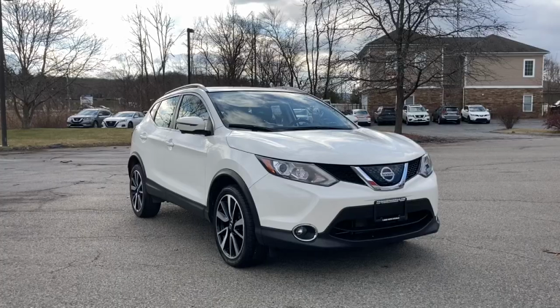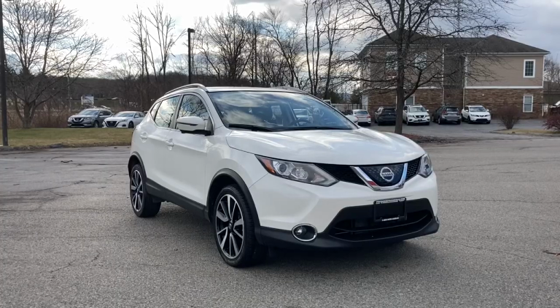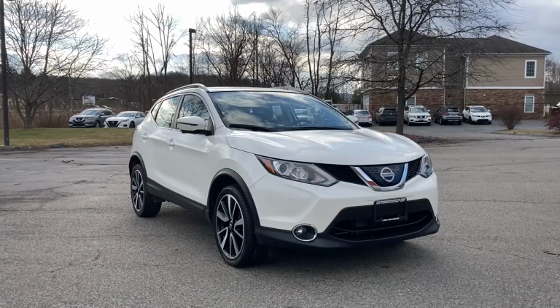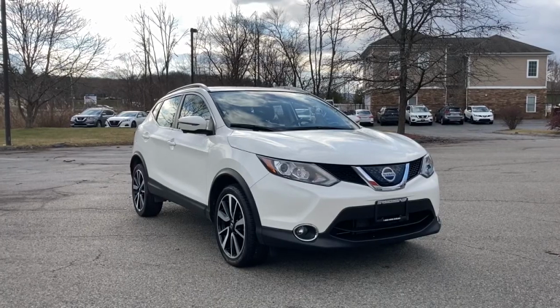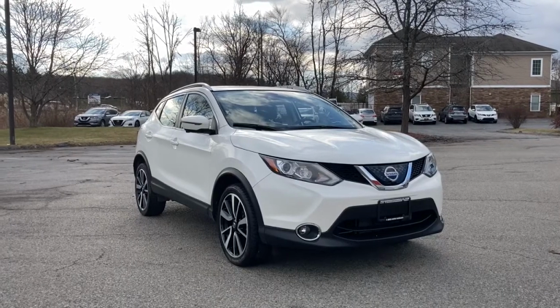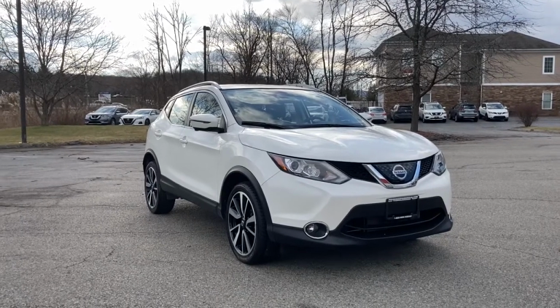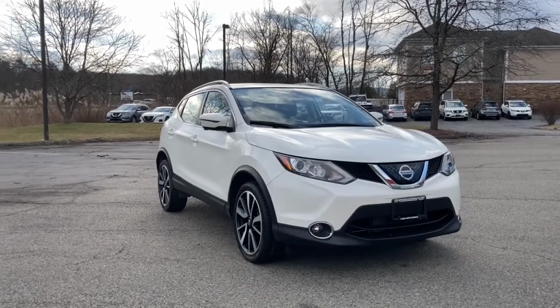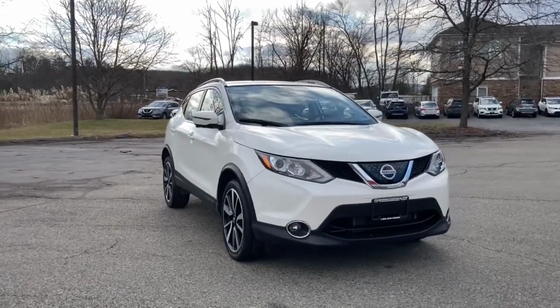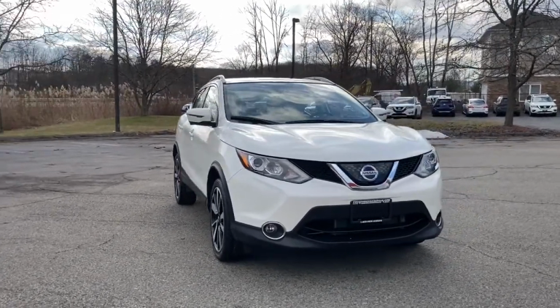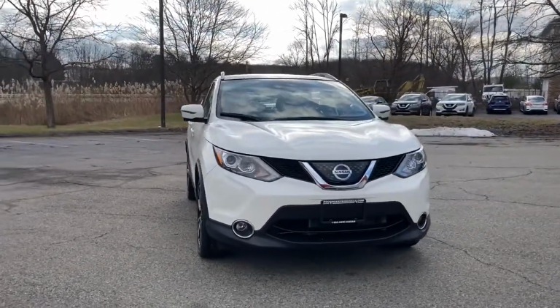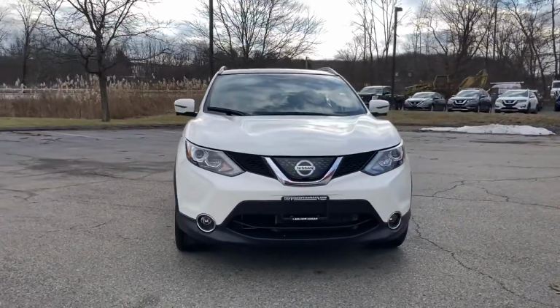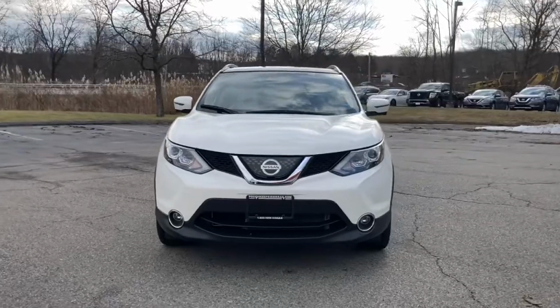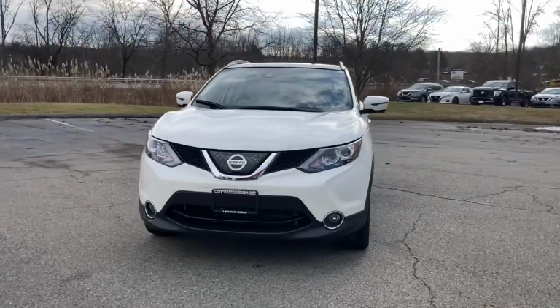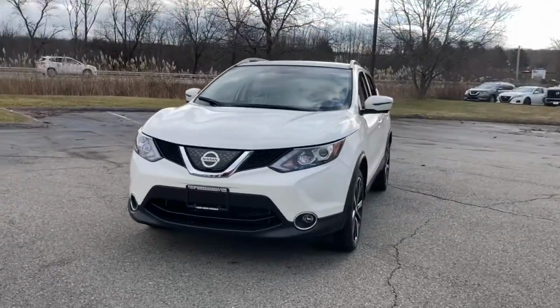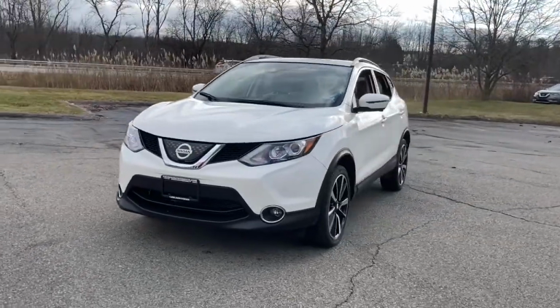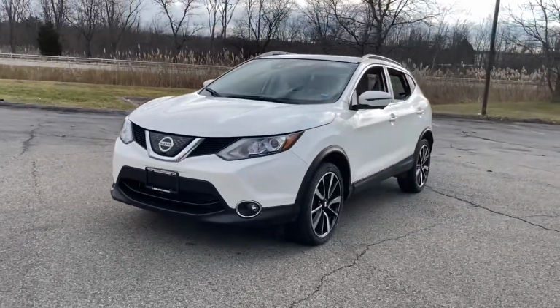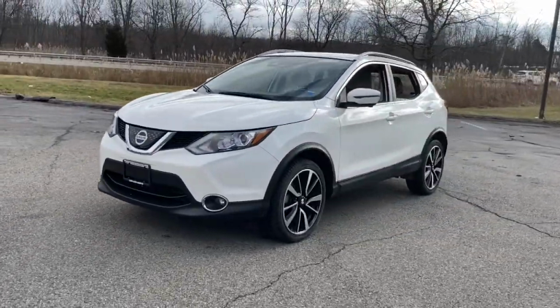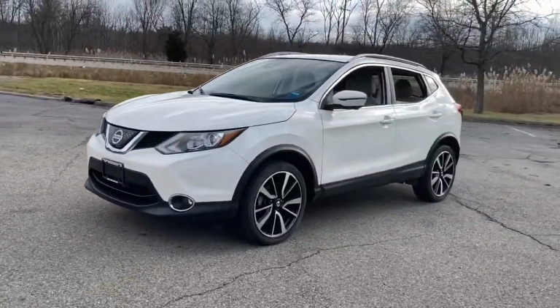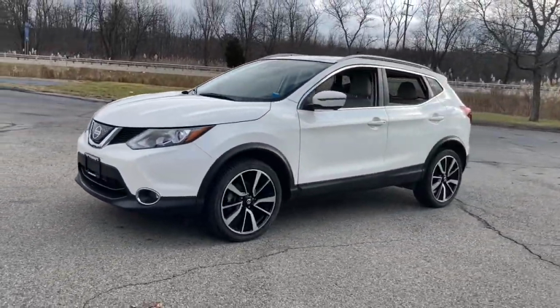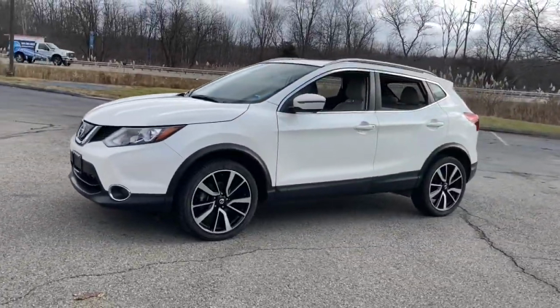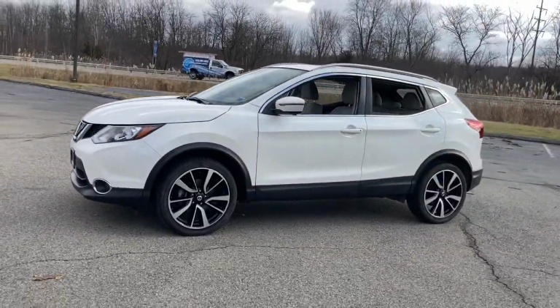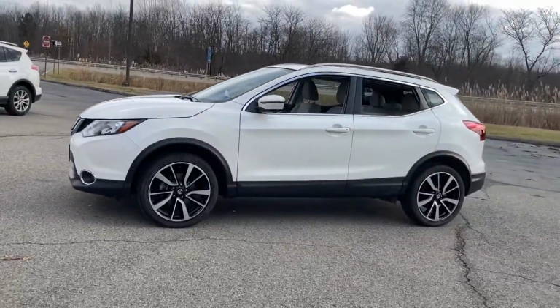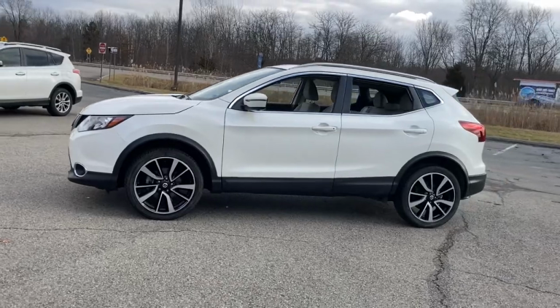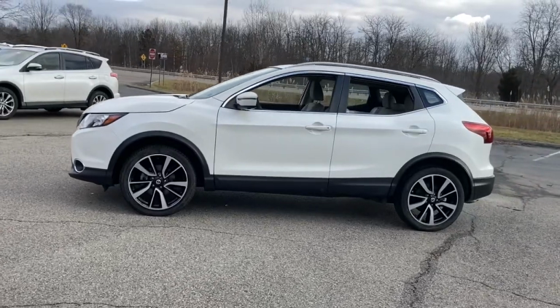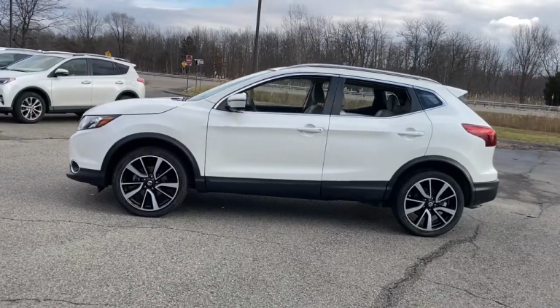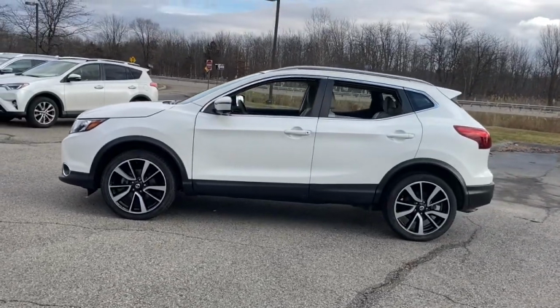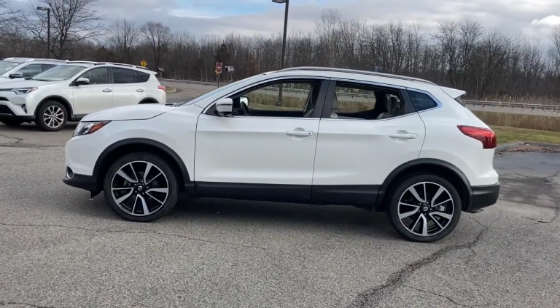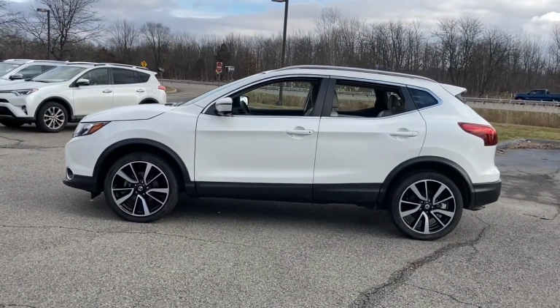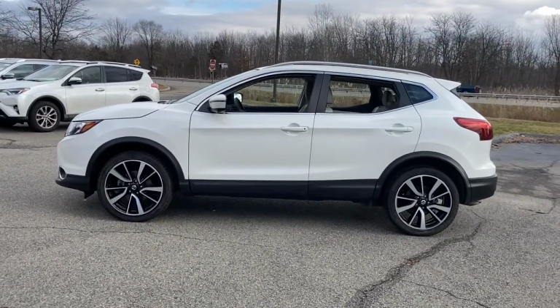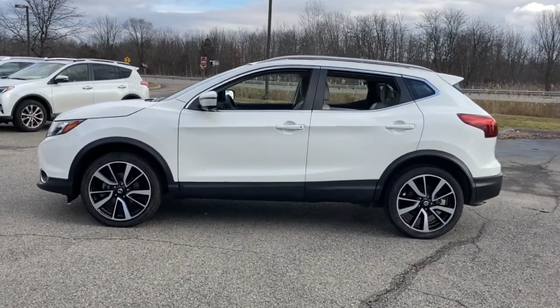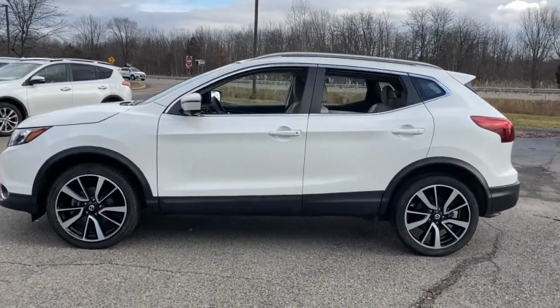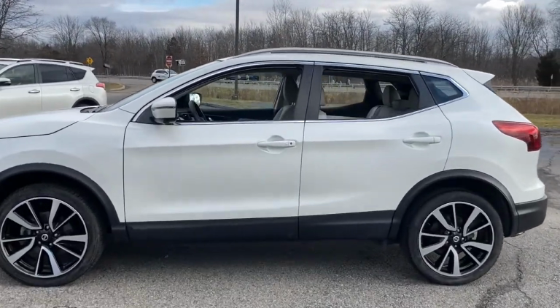You just found the 2018 Nissan Rogue Sport. This vehicle still has fewer than 15,000 miles on the clock, so it won't last long. Here's a stylish, efficient Rogue that has the features you need to stay on top of today's demanding lifestyle.